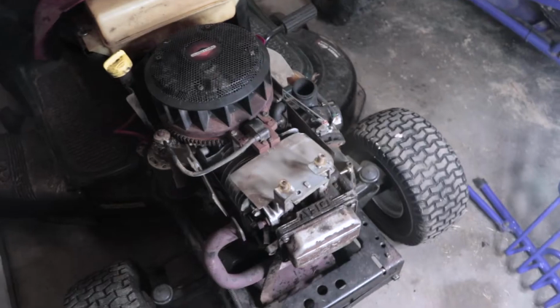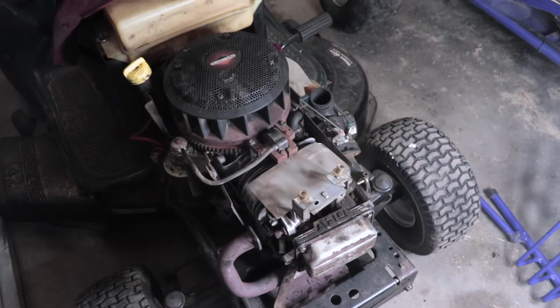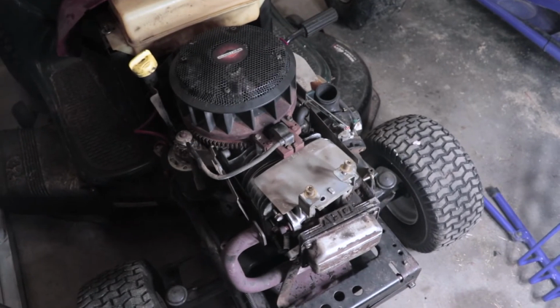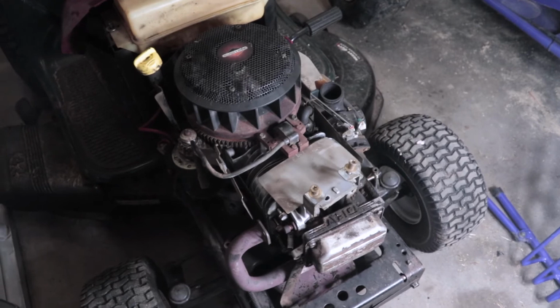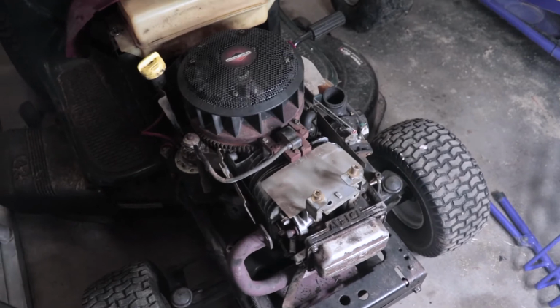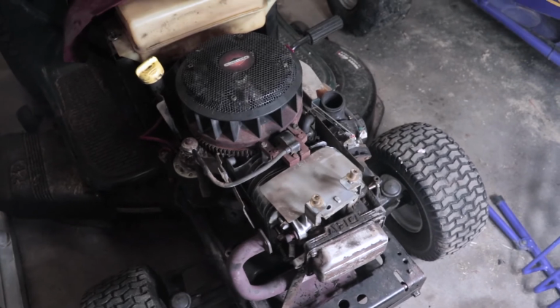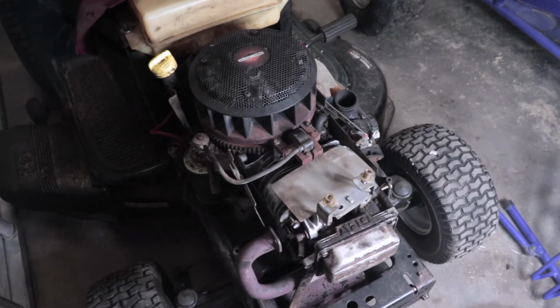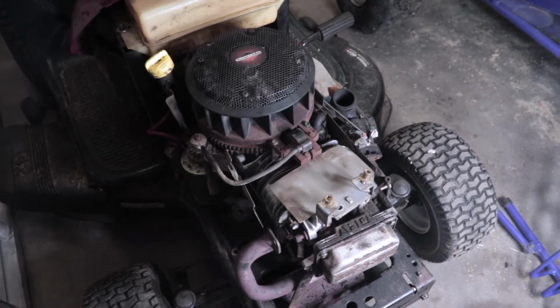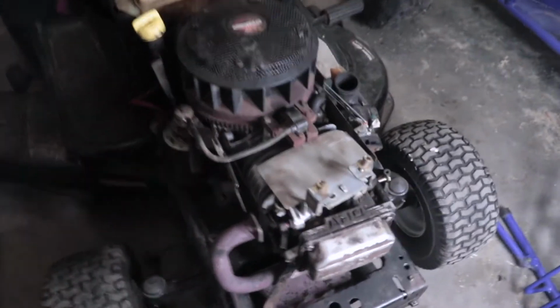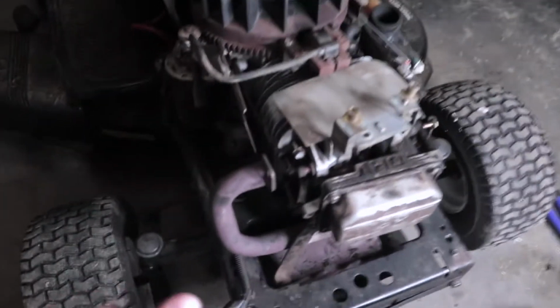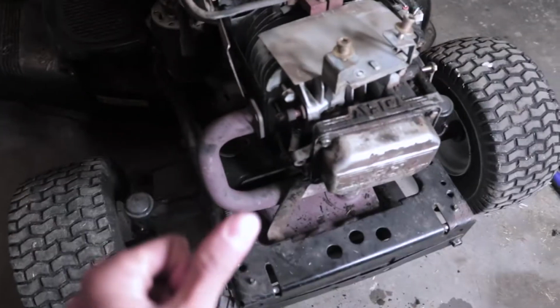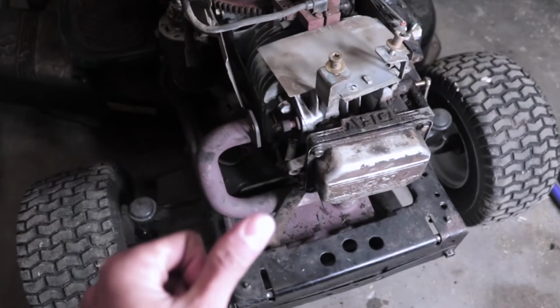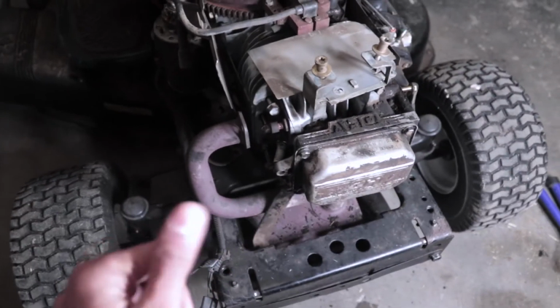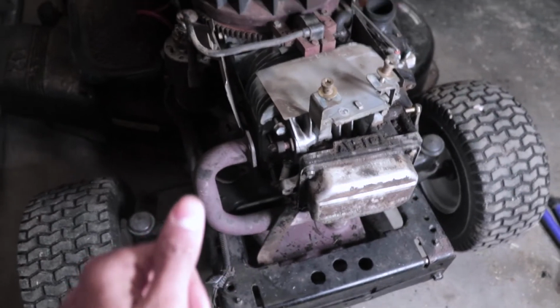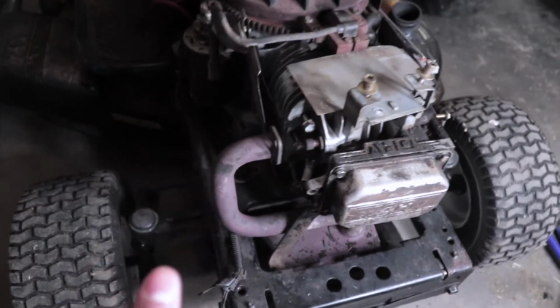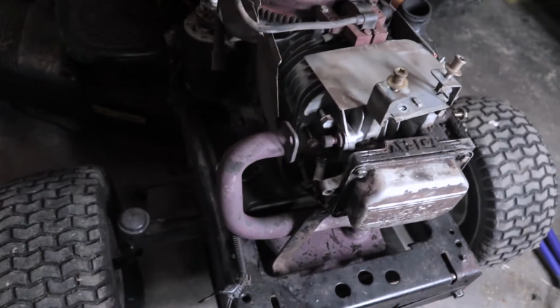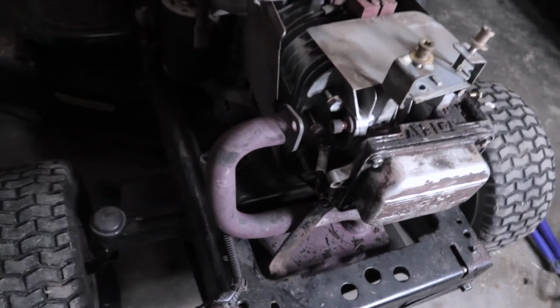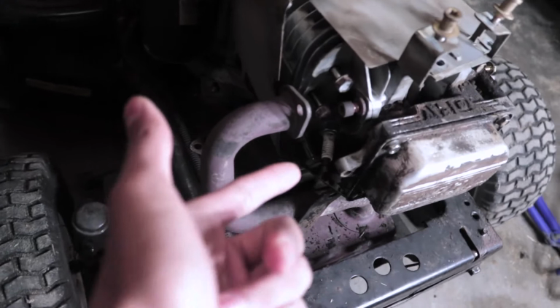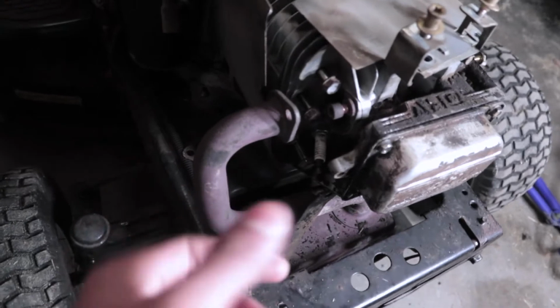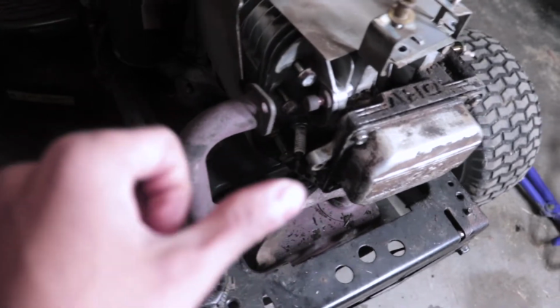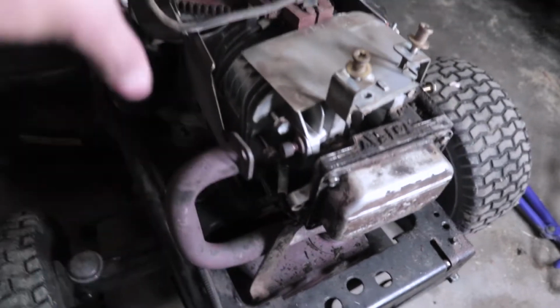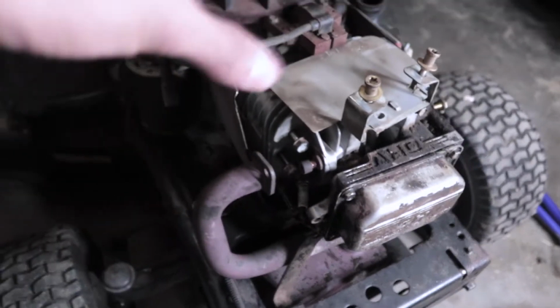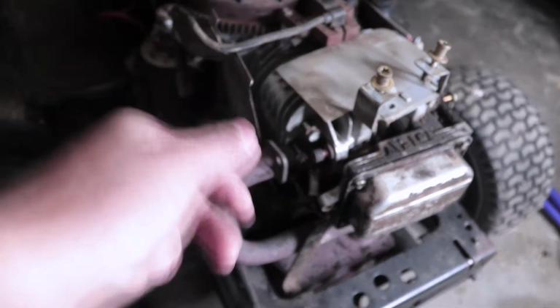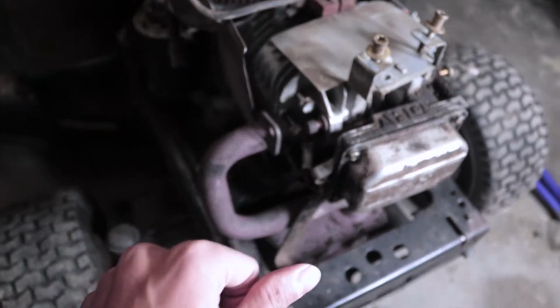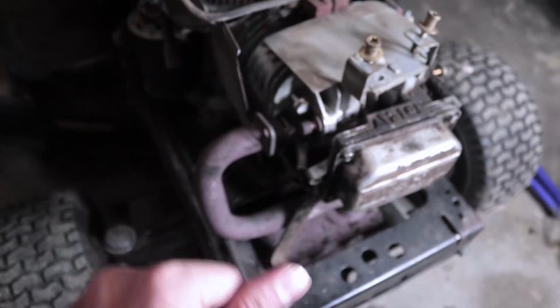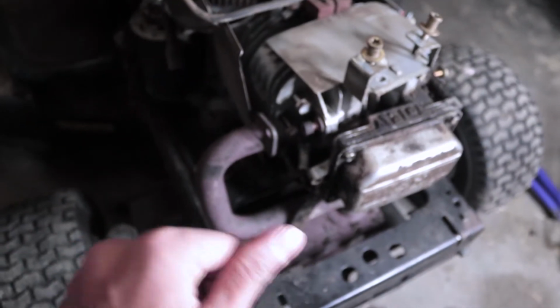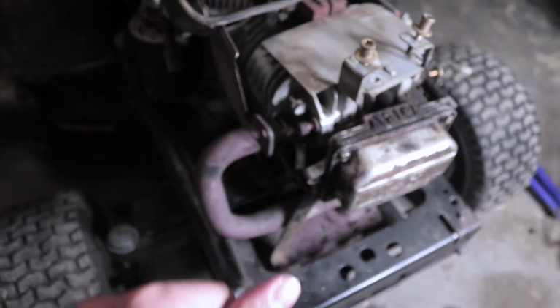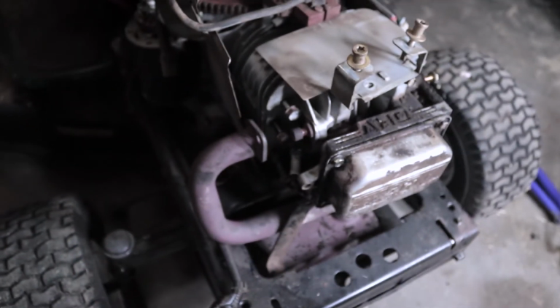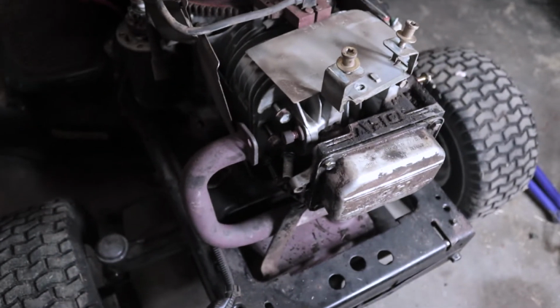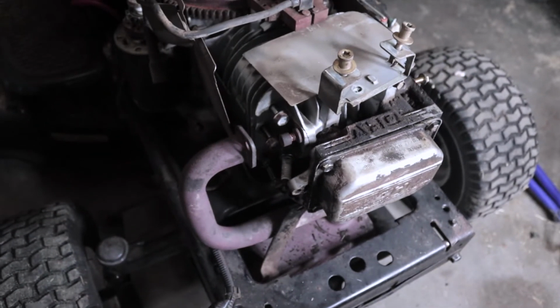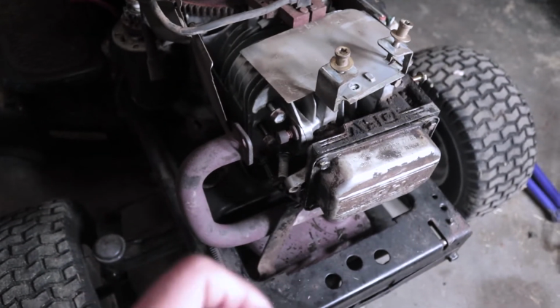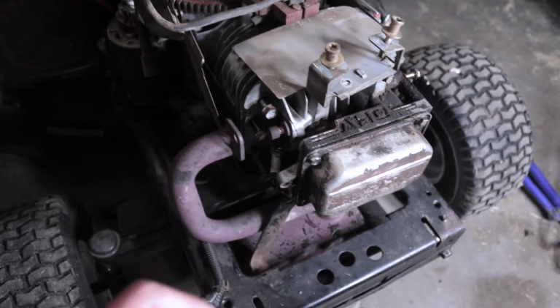There are many ways to check if you have compression. The first way is to just stick your finger in the spark plug hole and see if, when you turn the motor over, you're getting any suction or compression against your finger.